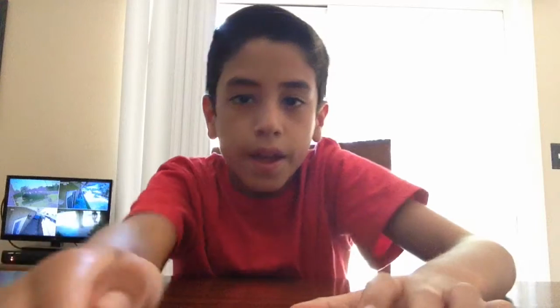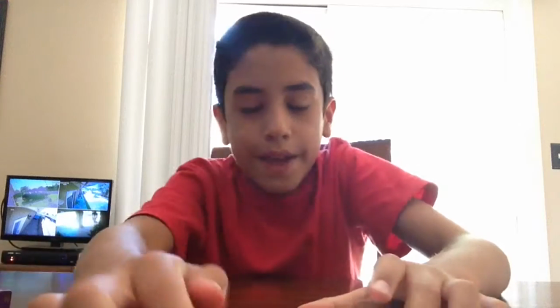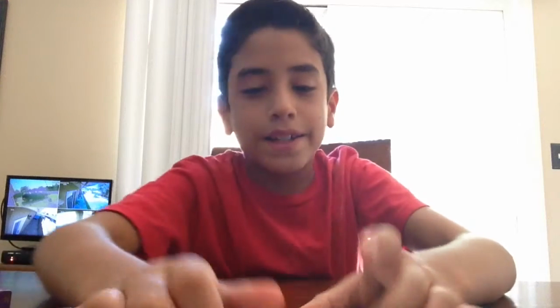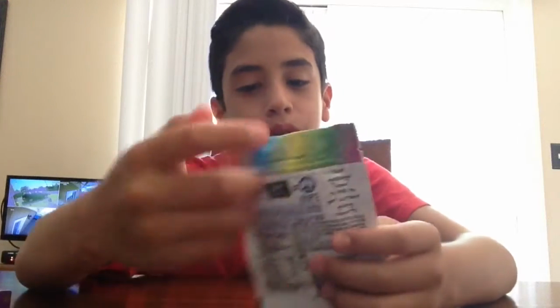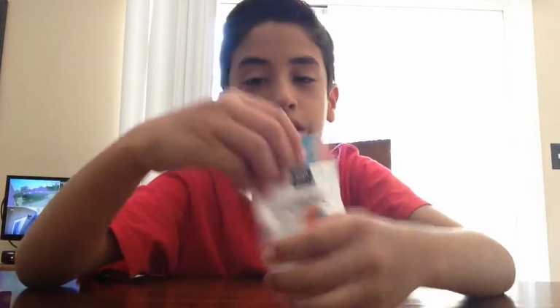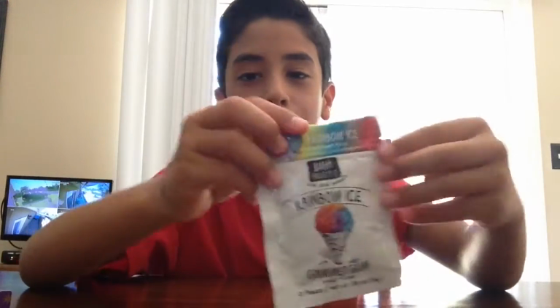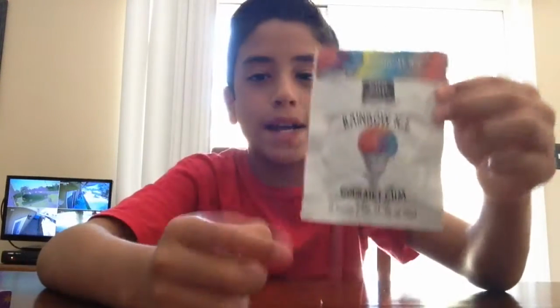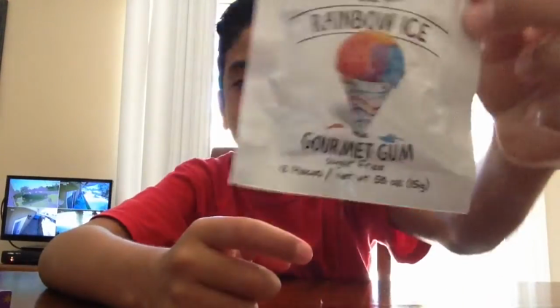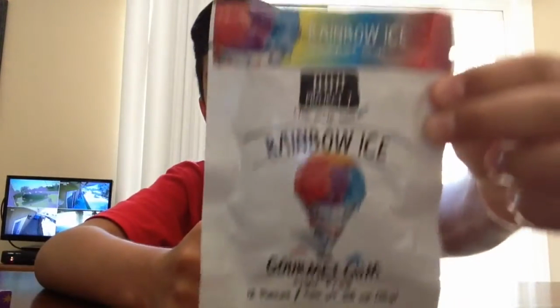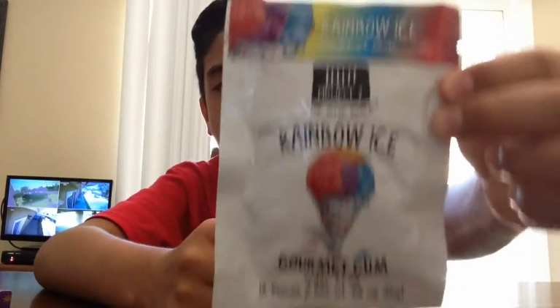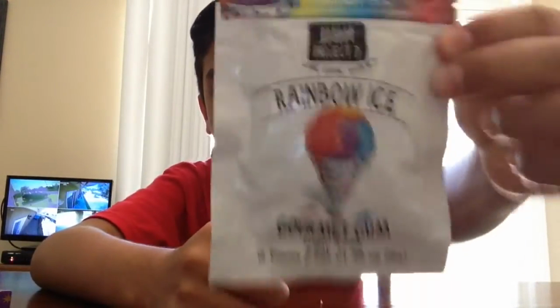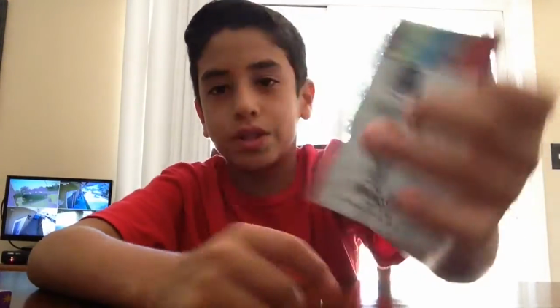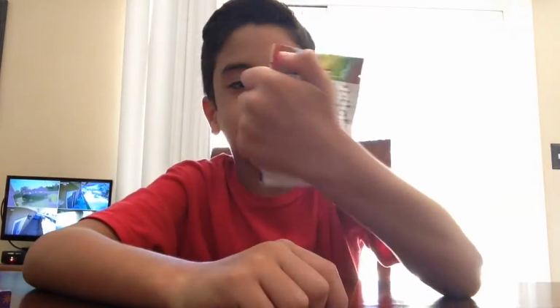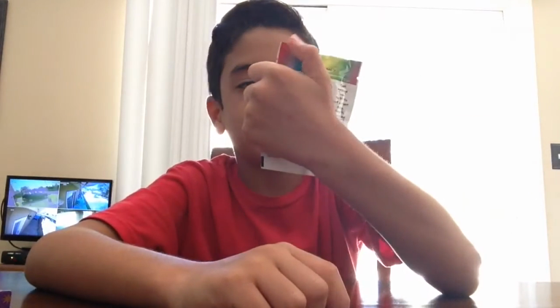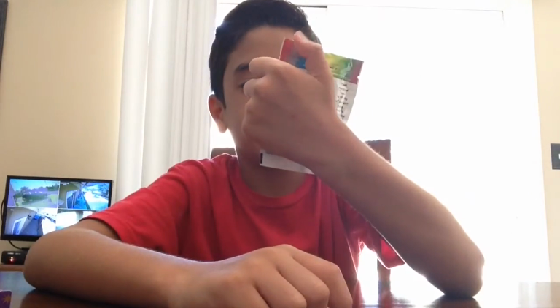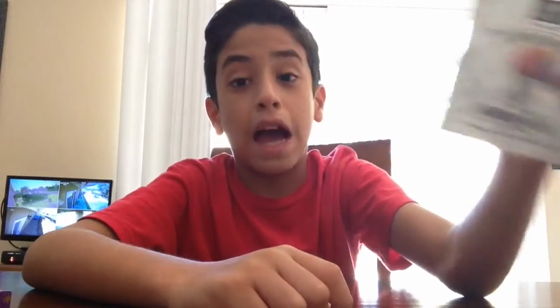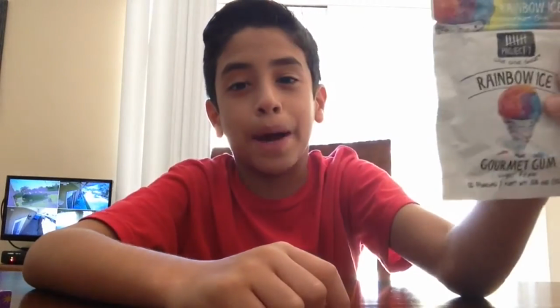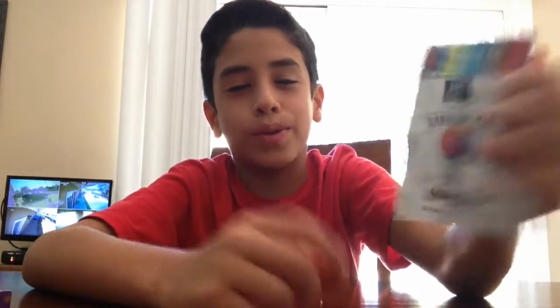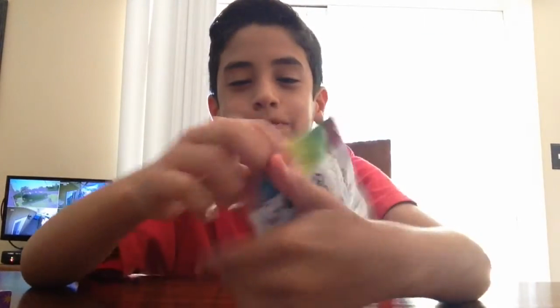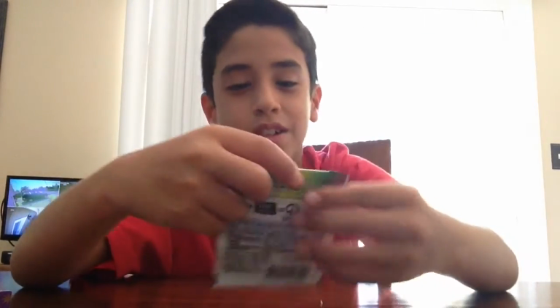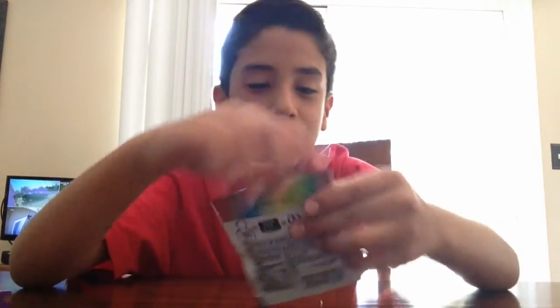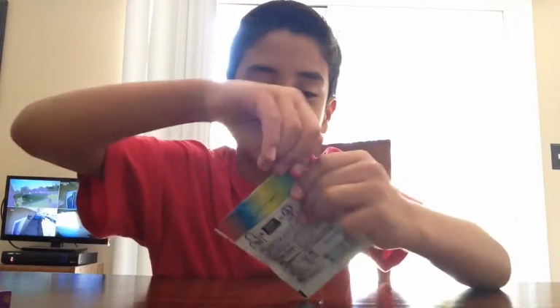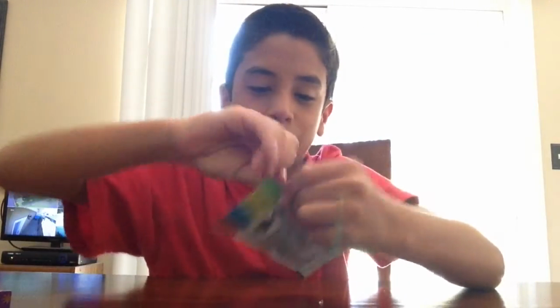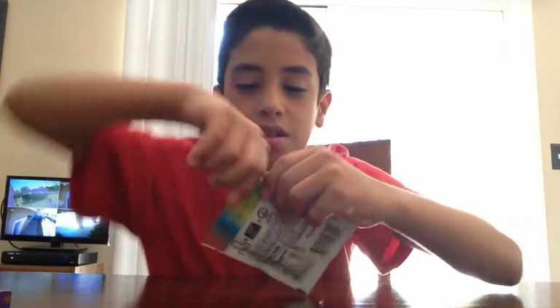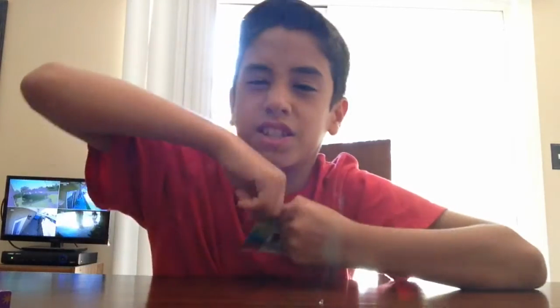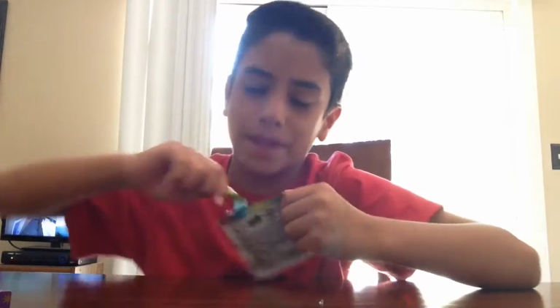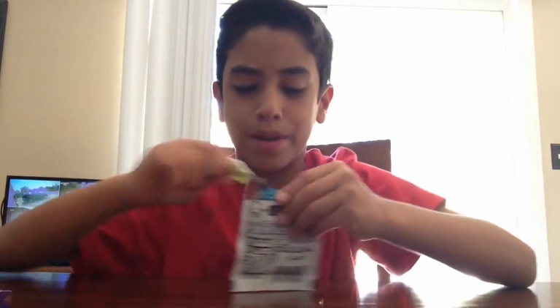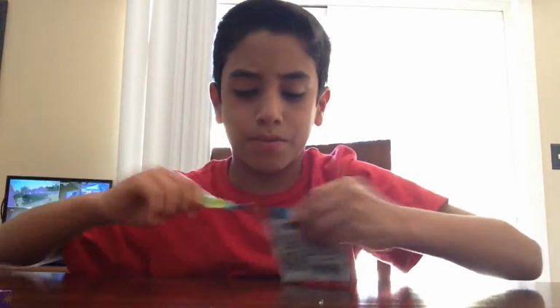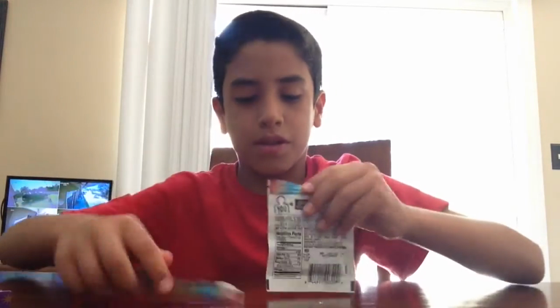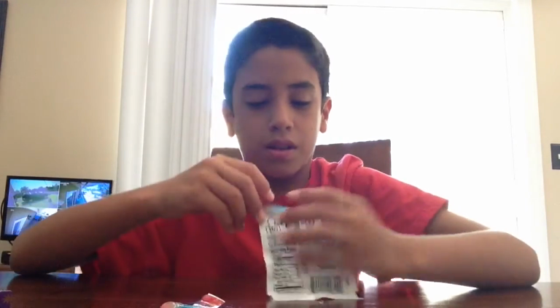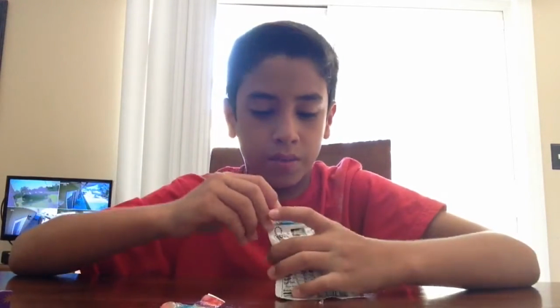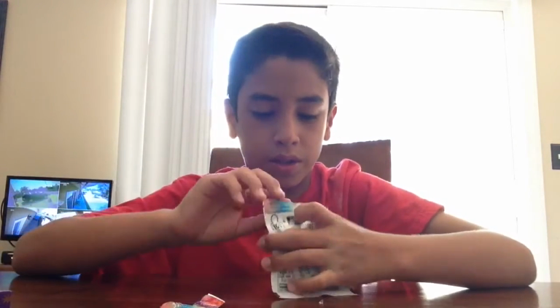Hey guys, I am doing the rainbow ice gum challenge. I made my own. Let's just open this baby up. Let's see what this is.